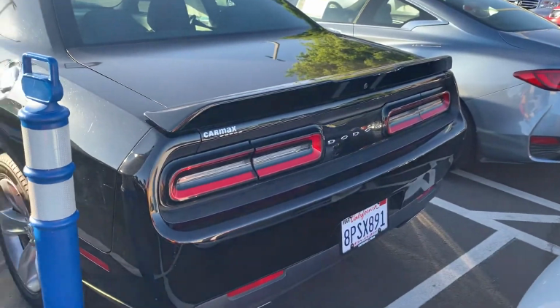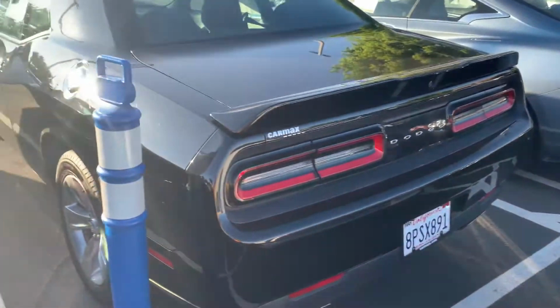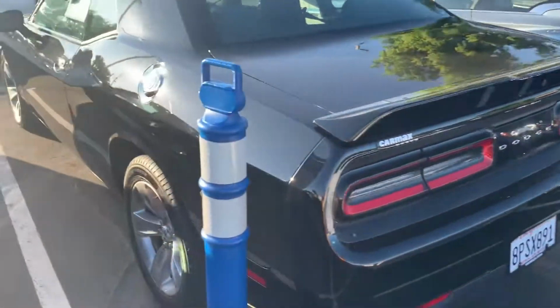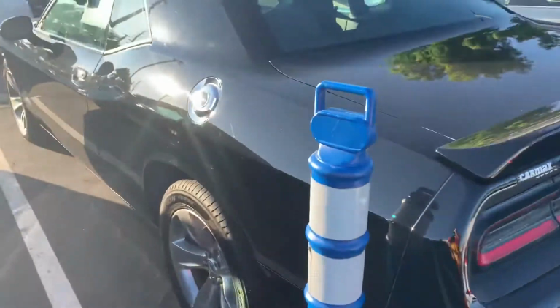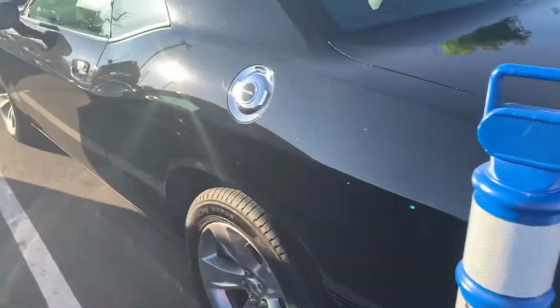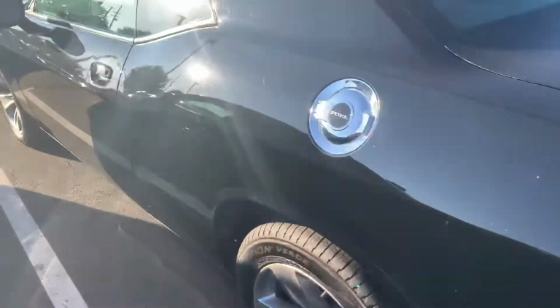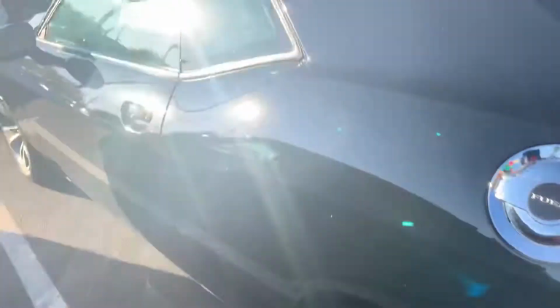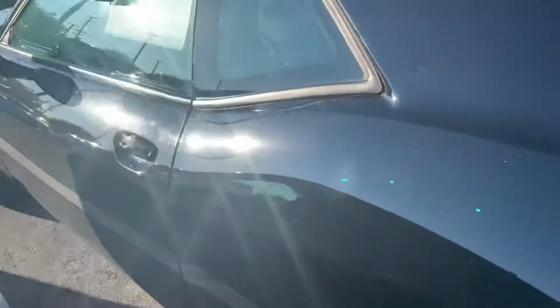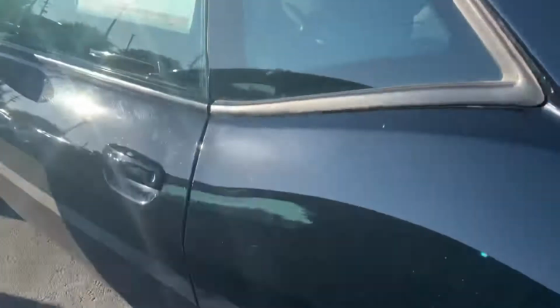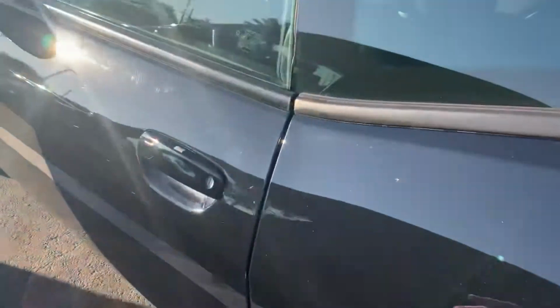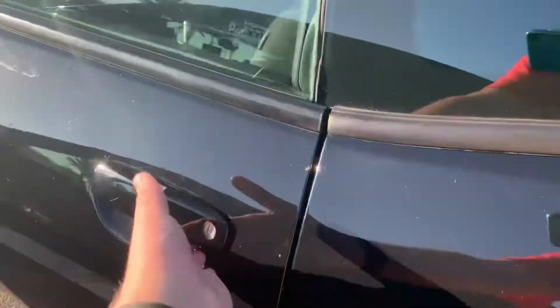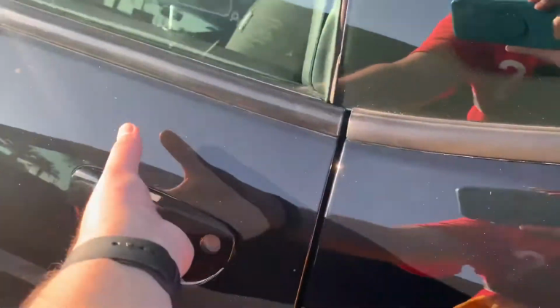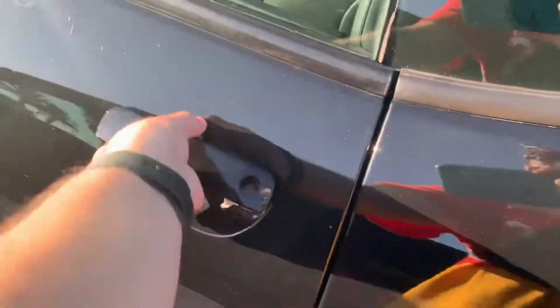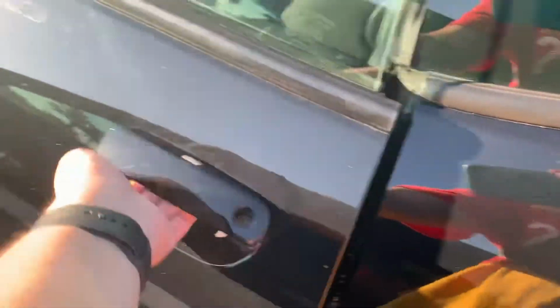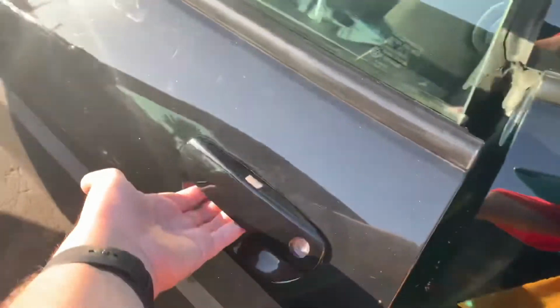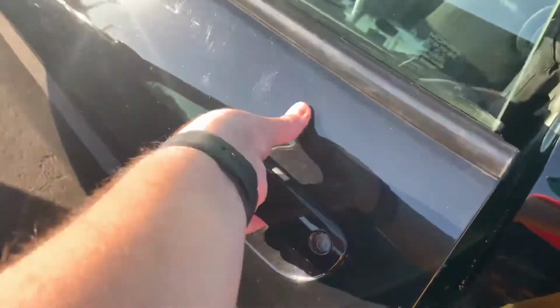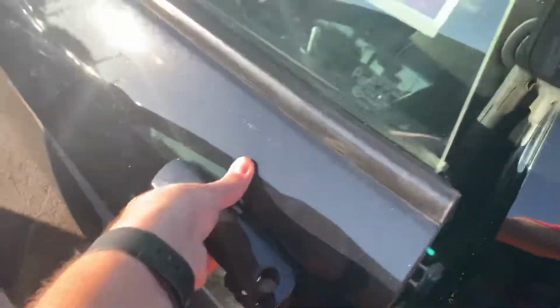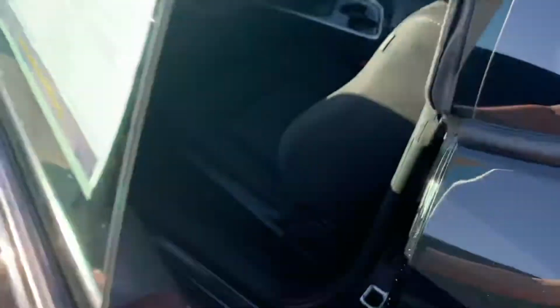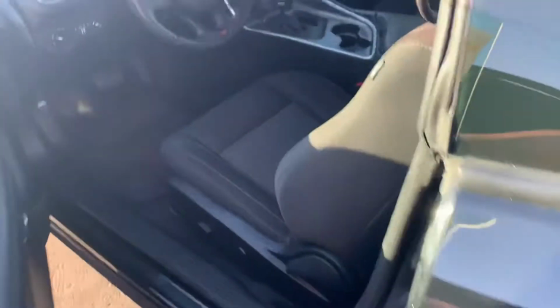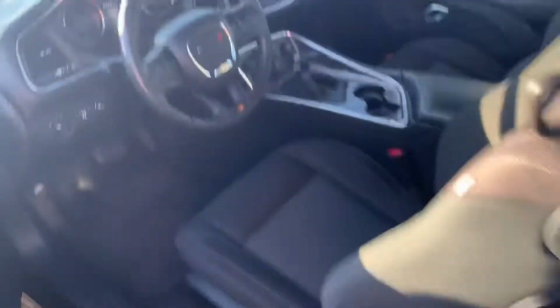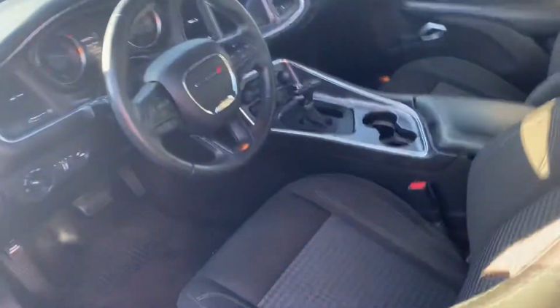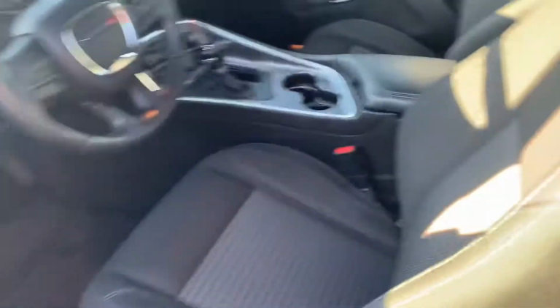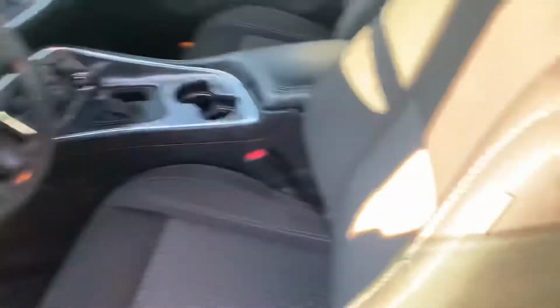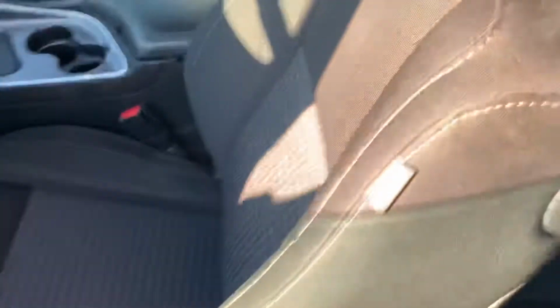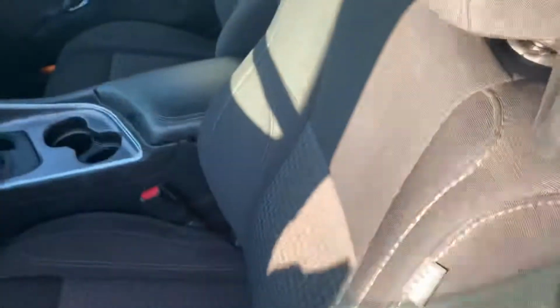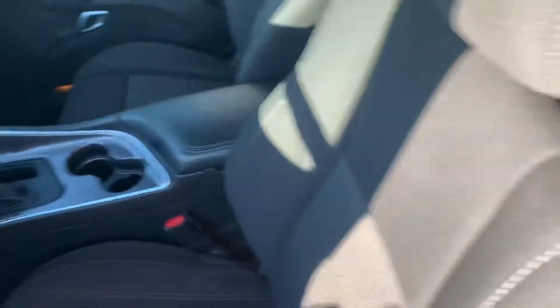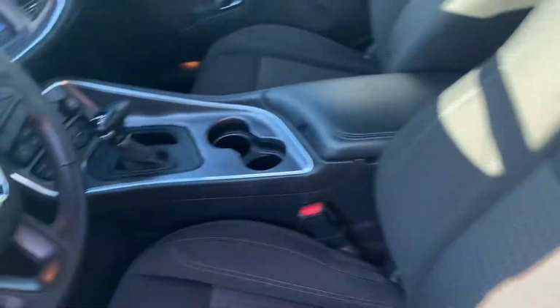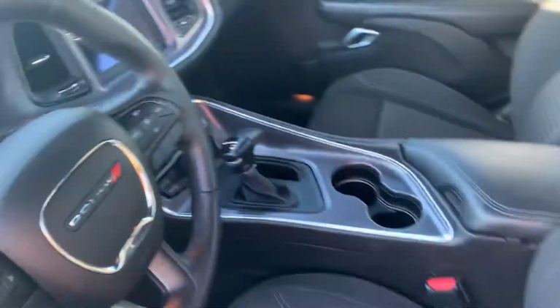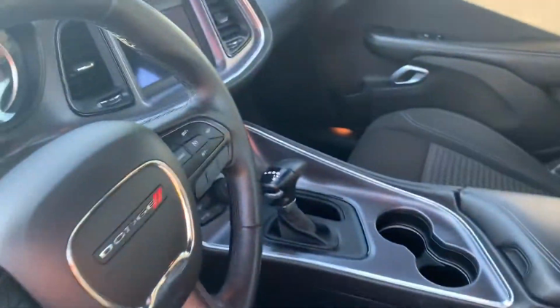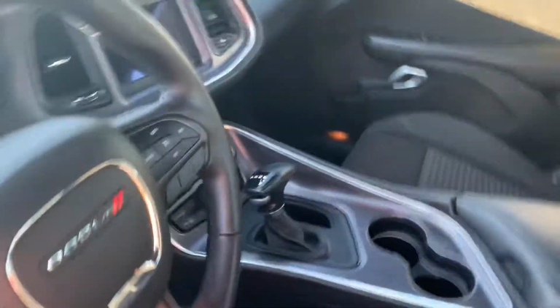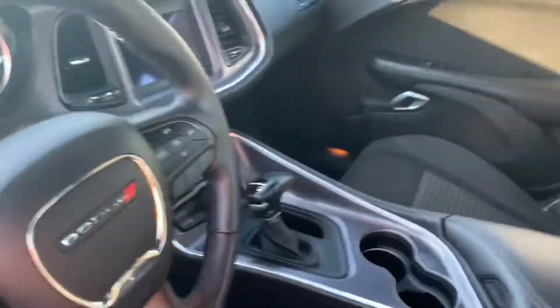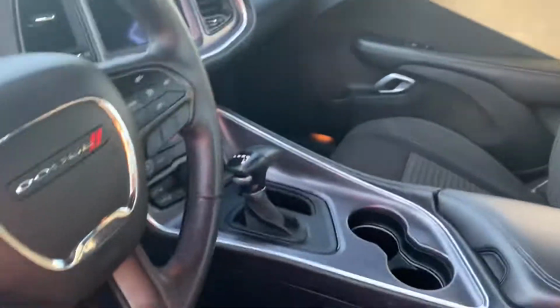It's open so let's check it out. Classic door handles, cloth interior, automatic.